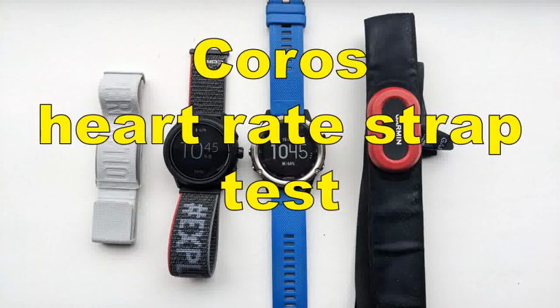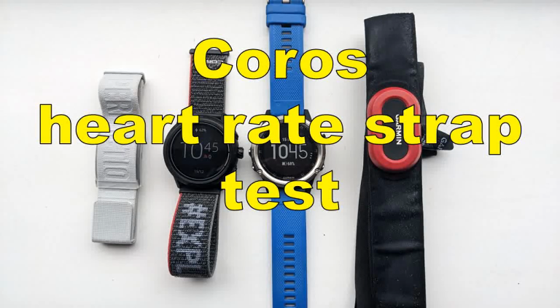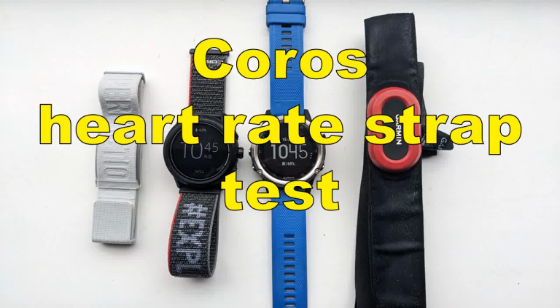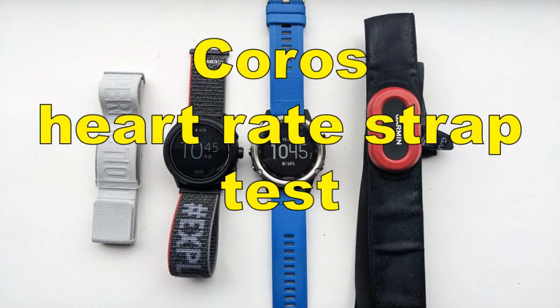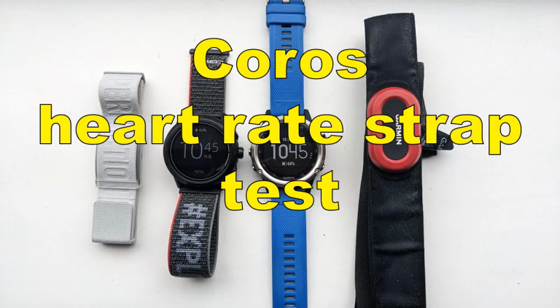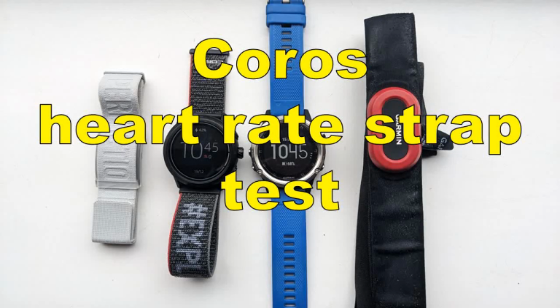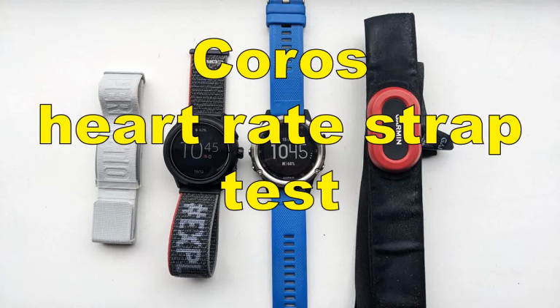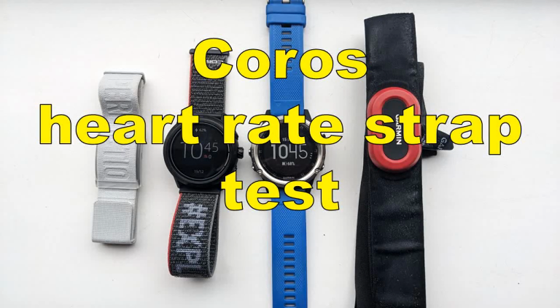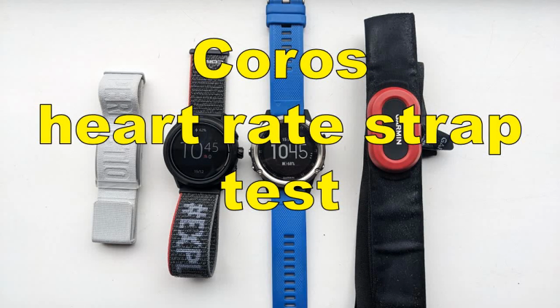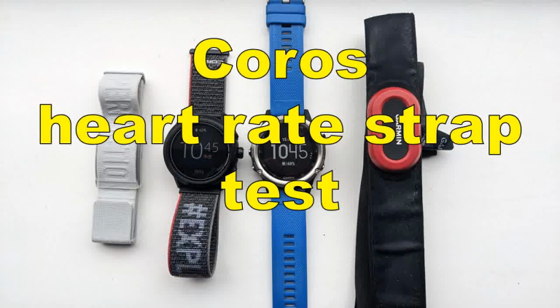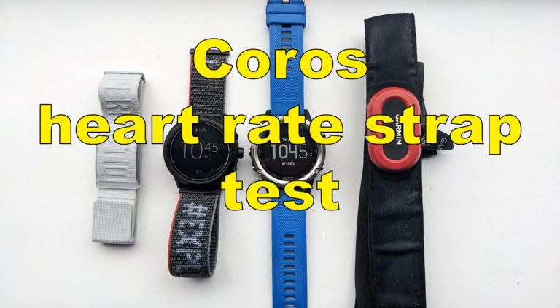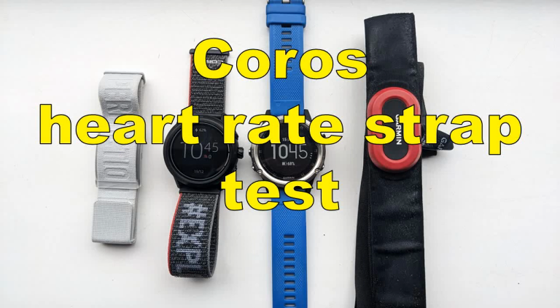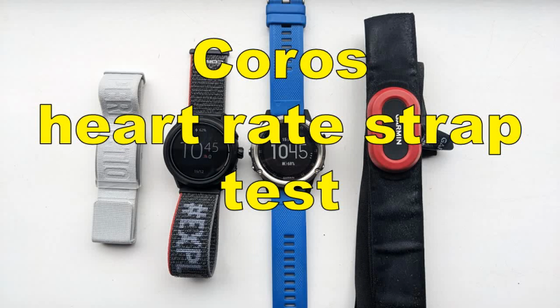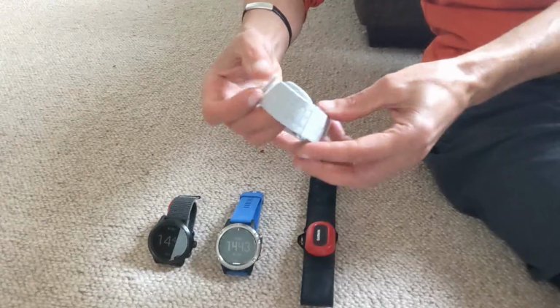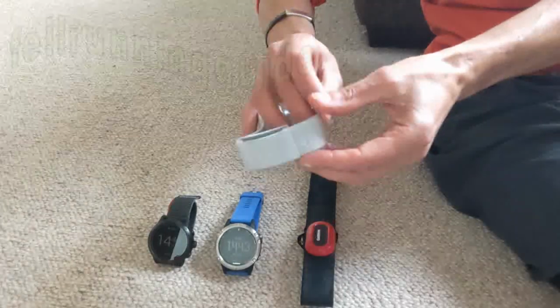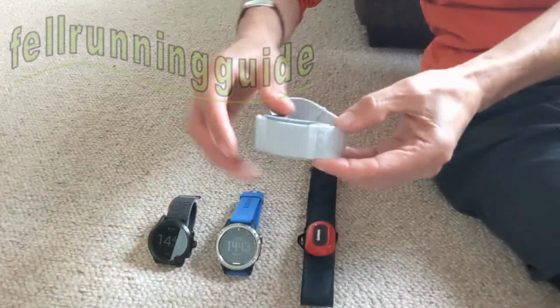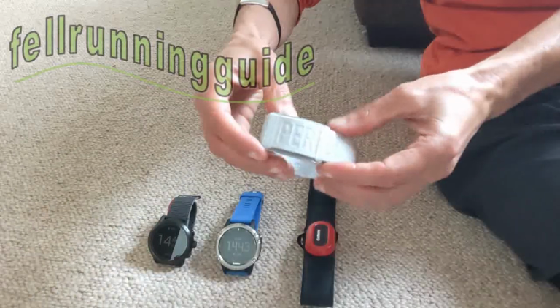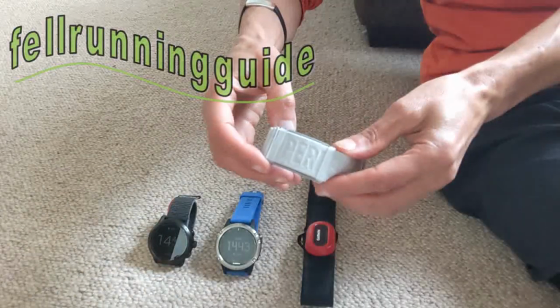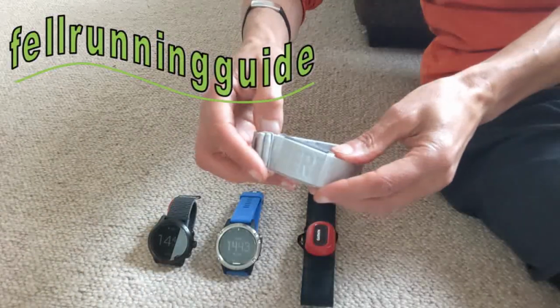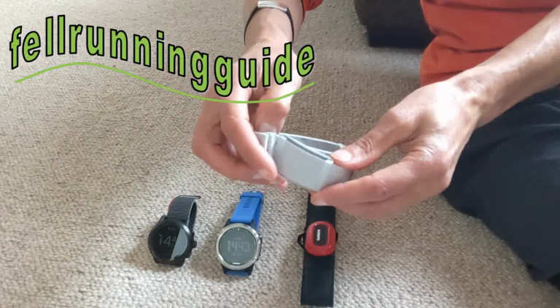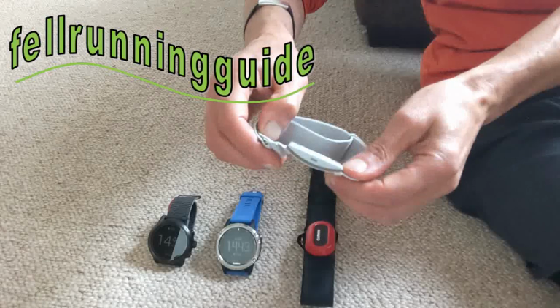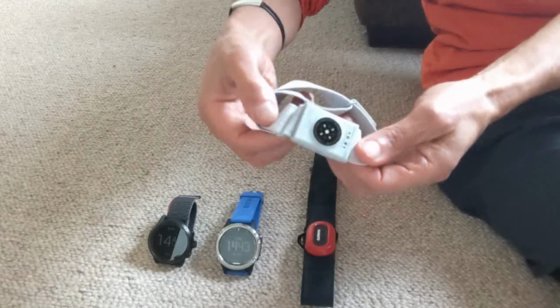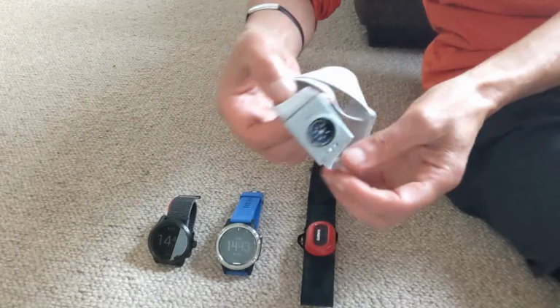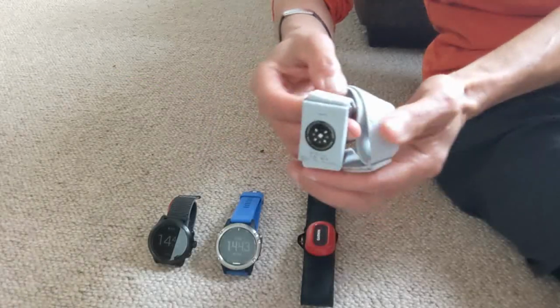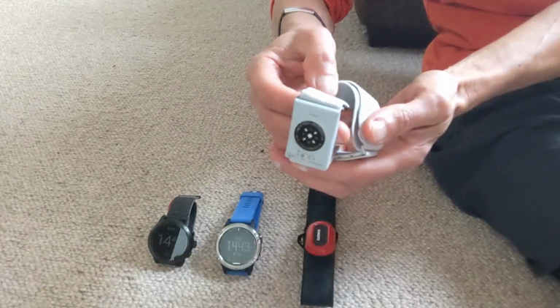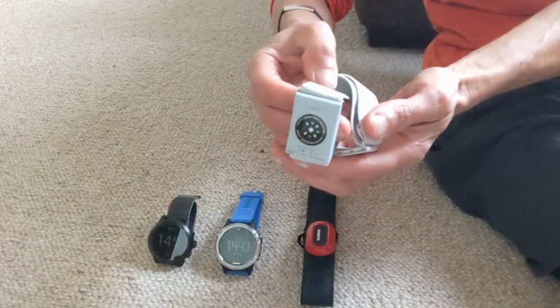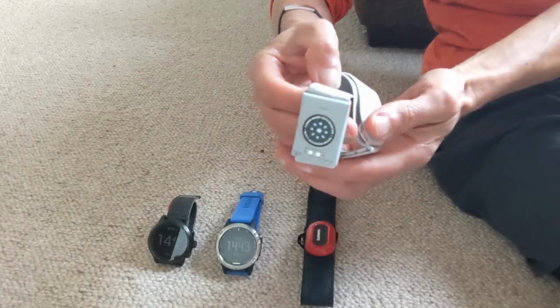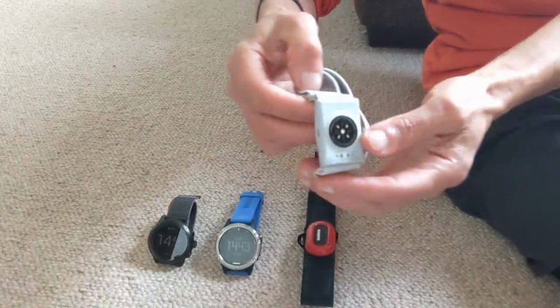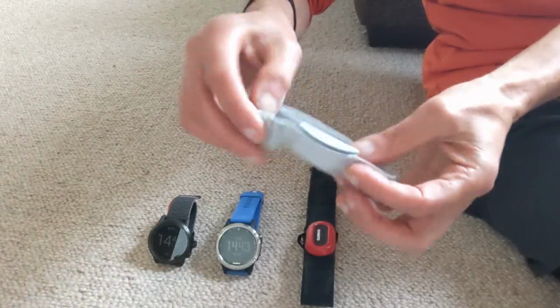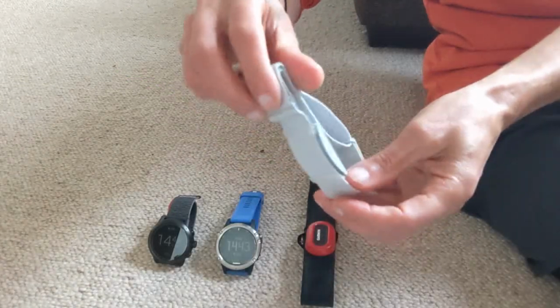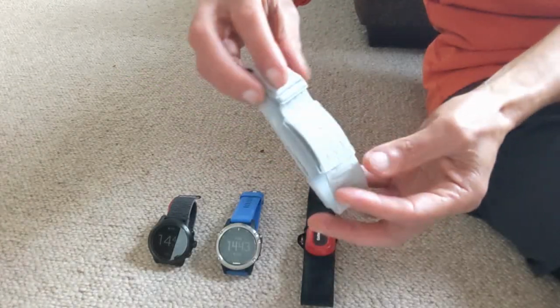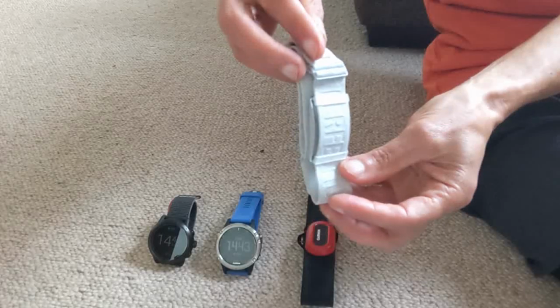Hi, I'm Dave, Fell Running Guide, and today I'm going to be testing this. This is the optical heart rate strap from Coros. It's designed to be worn on the arm.